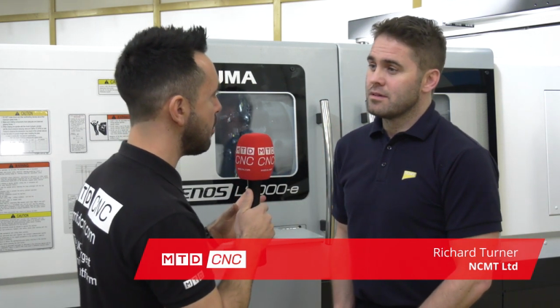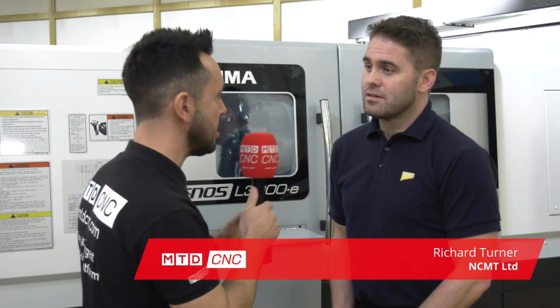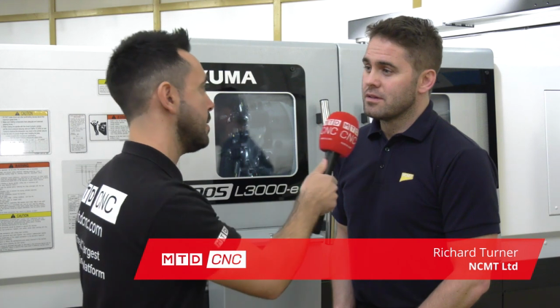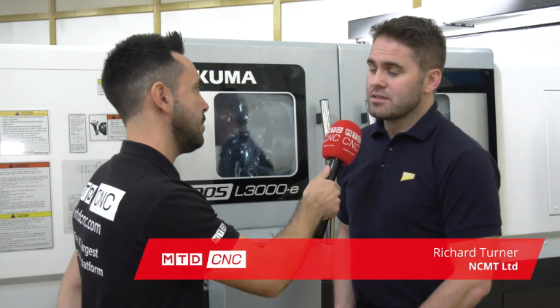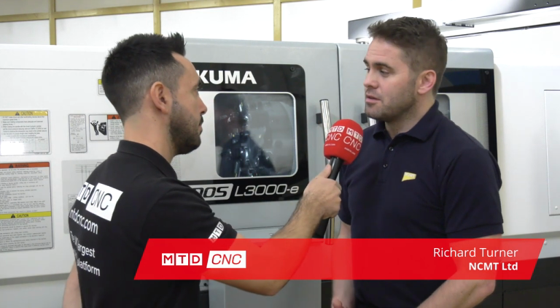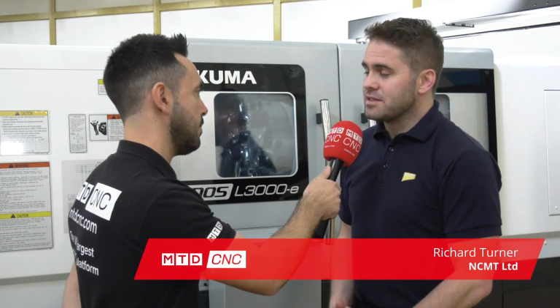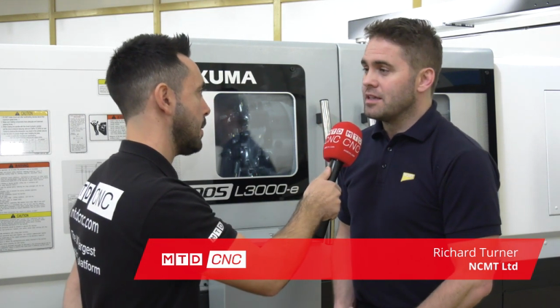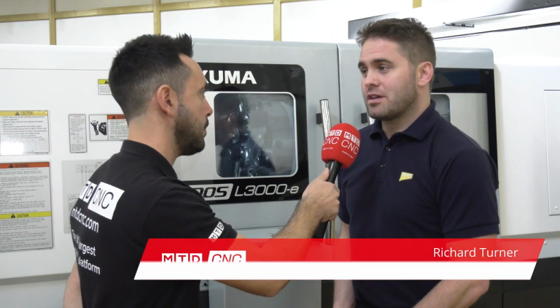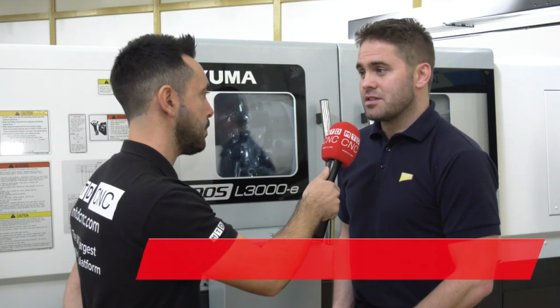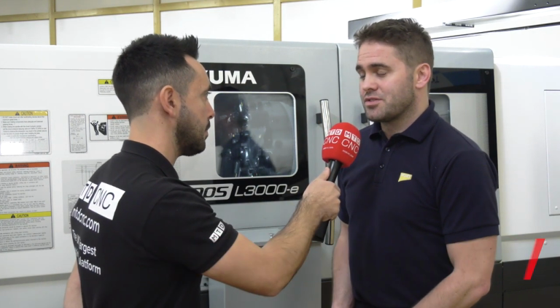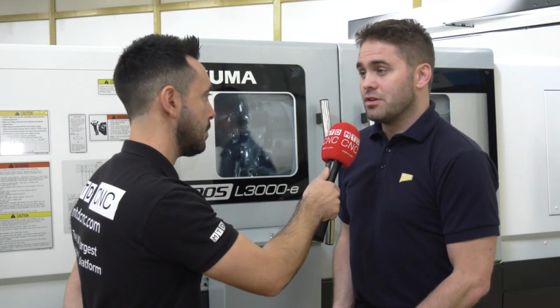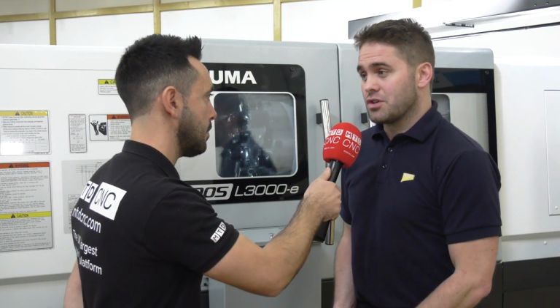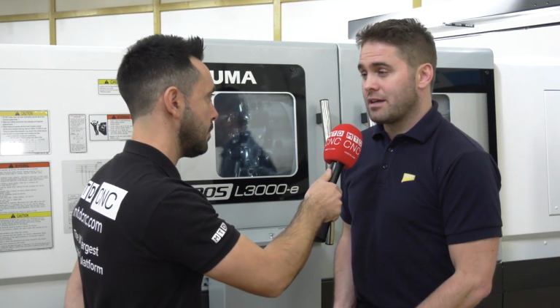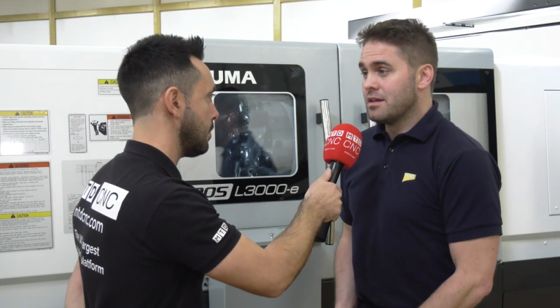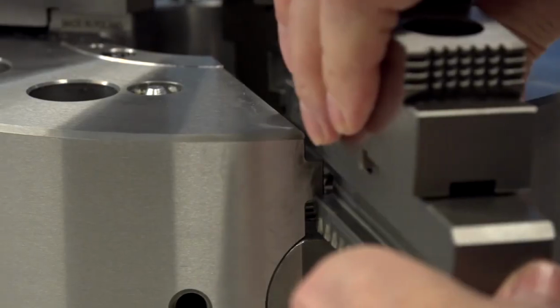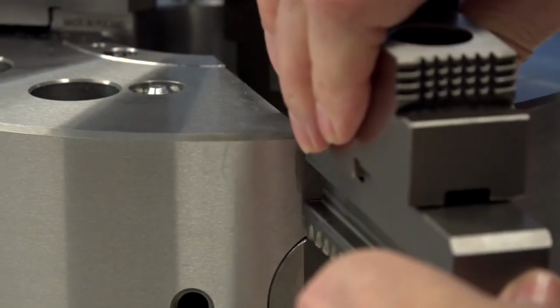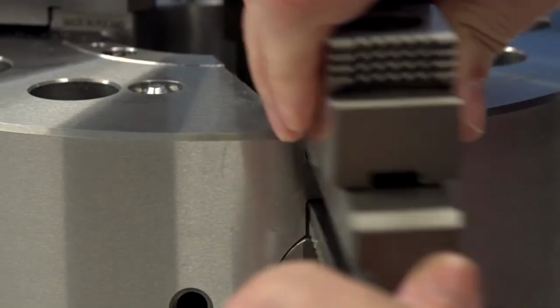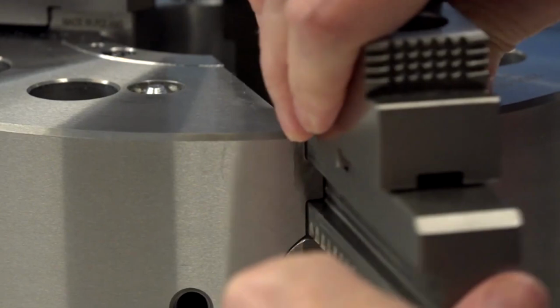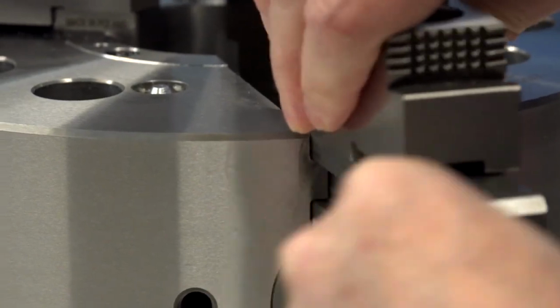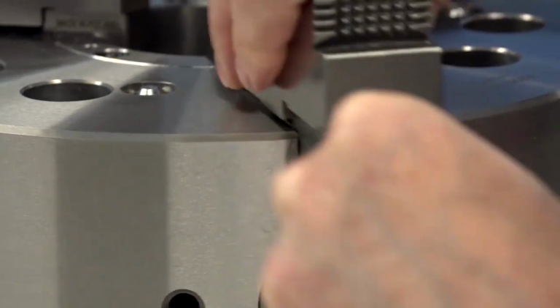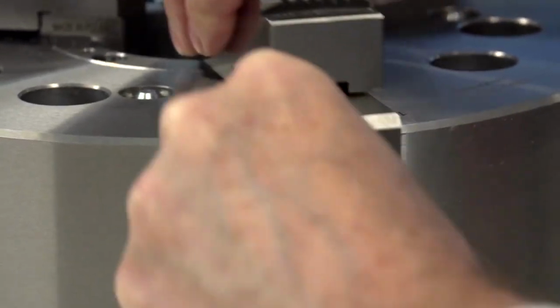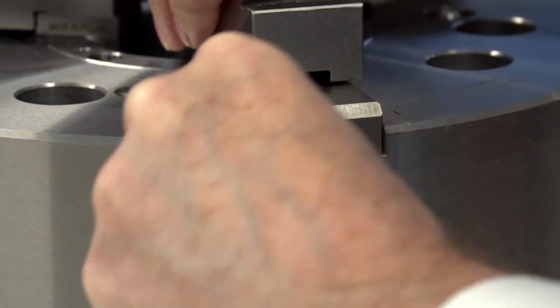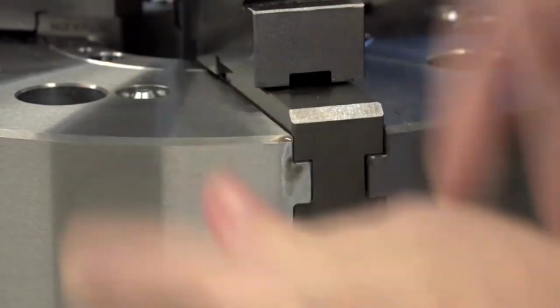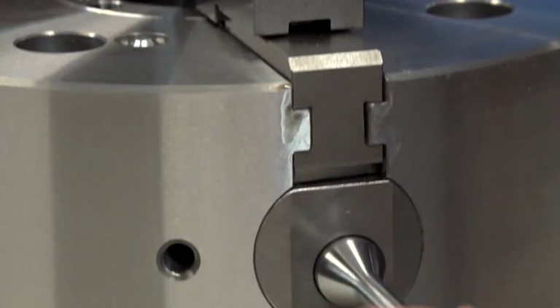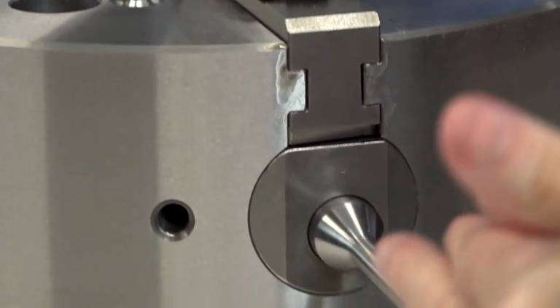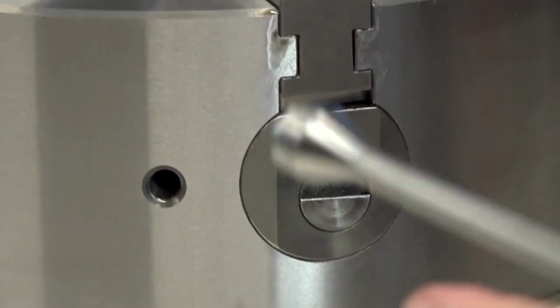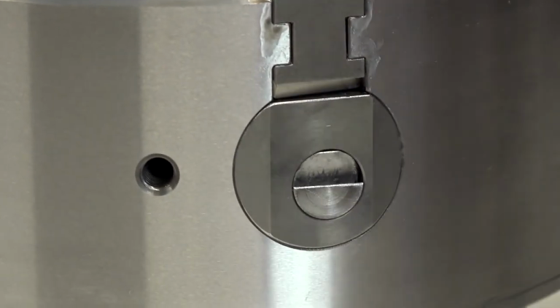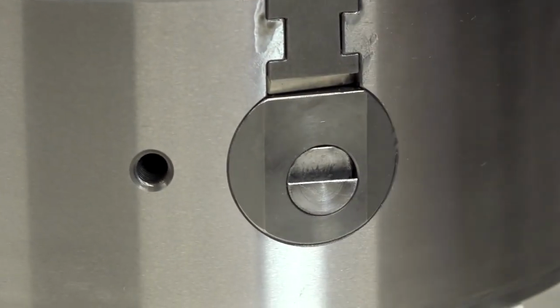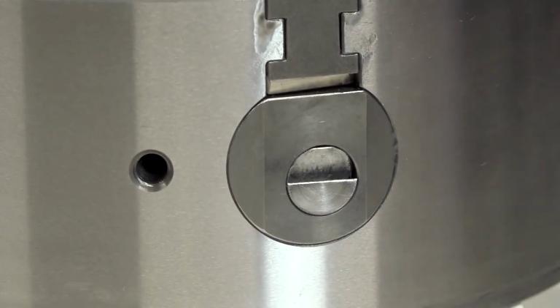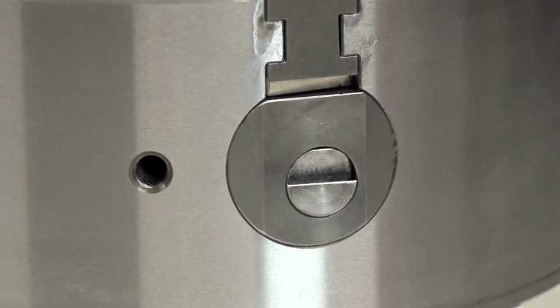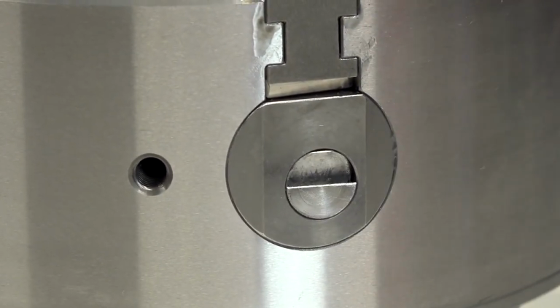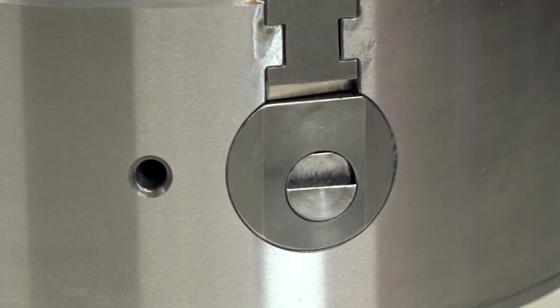How does it work? You basically insert a key into the outside, turn that key, and extract one jaw. Put a new jaw in, rotate it around, and do the same again for all your jaws you're removing.